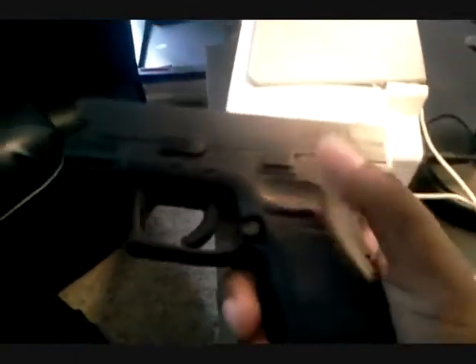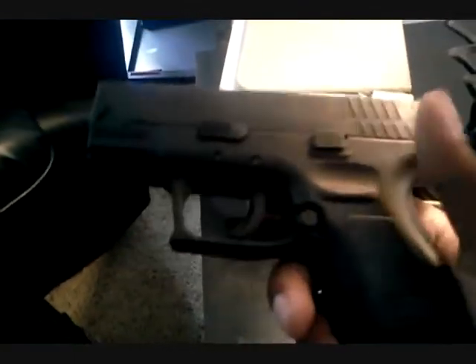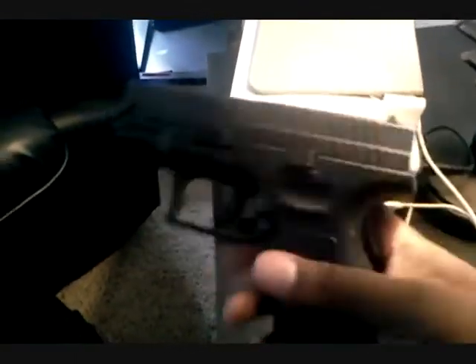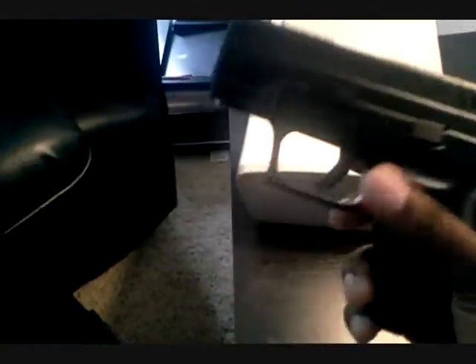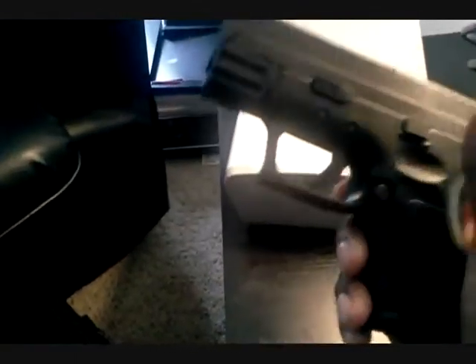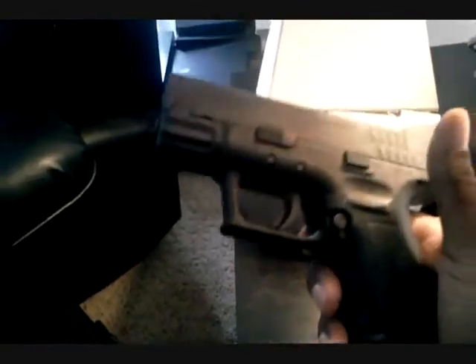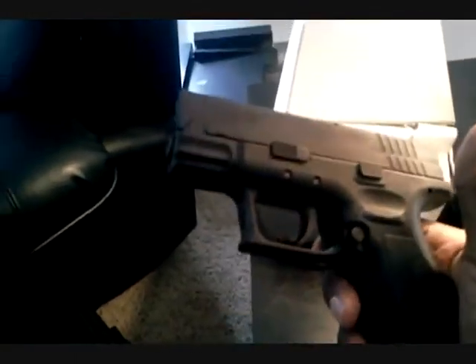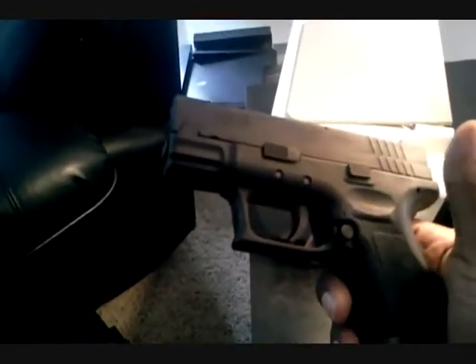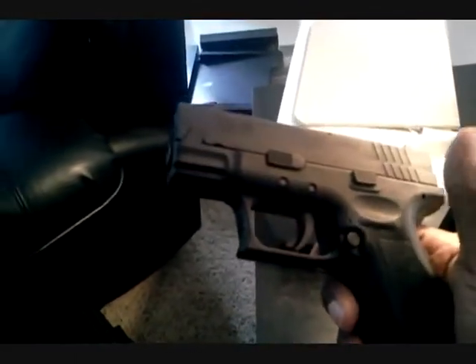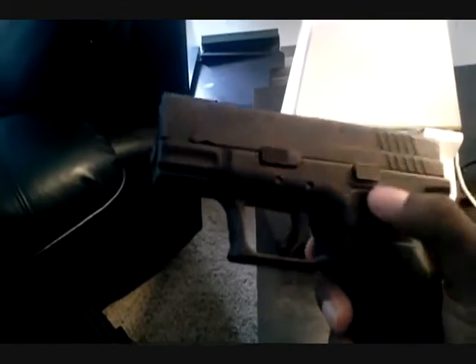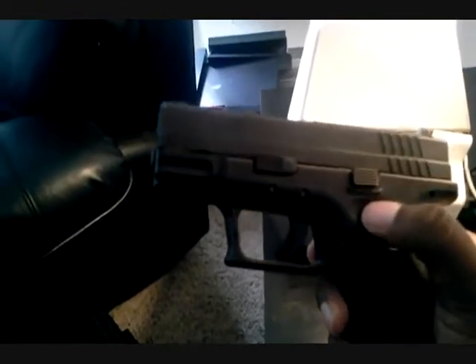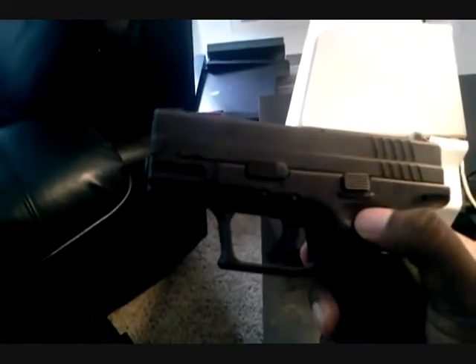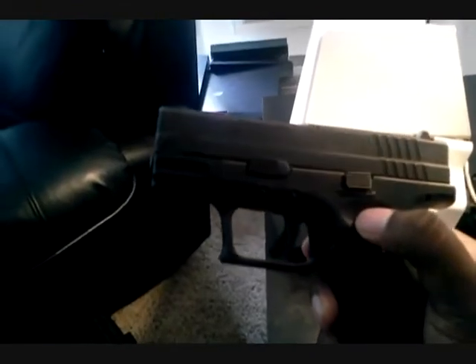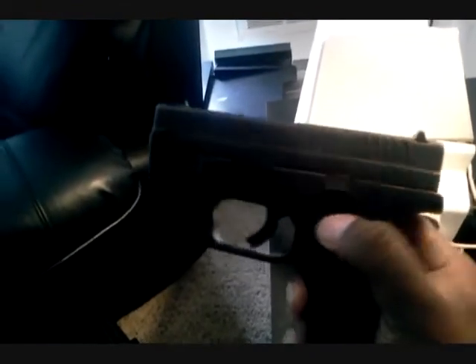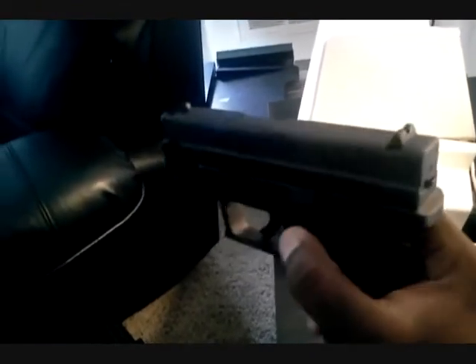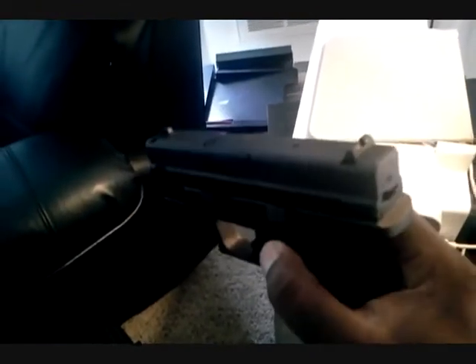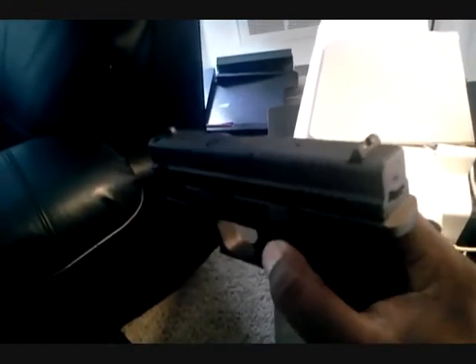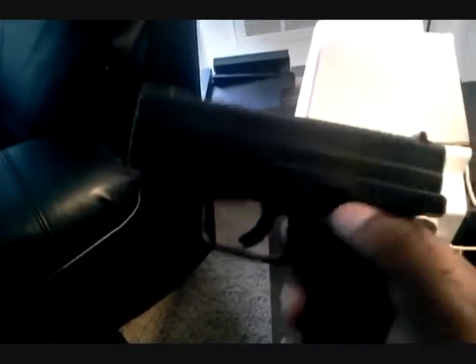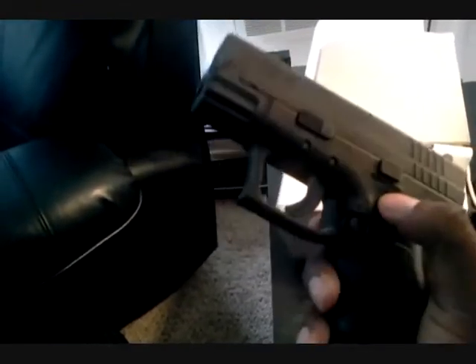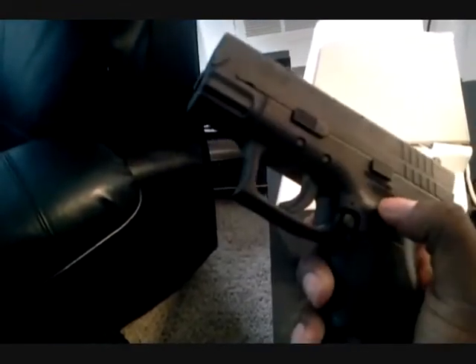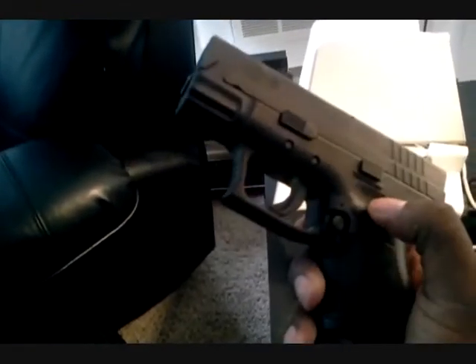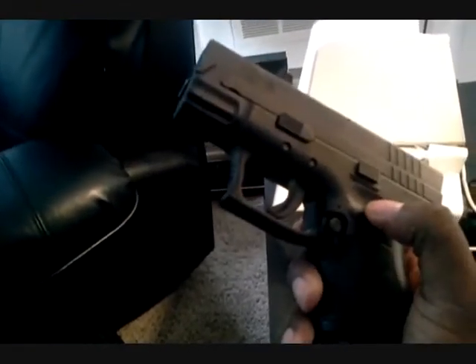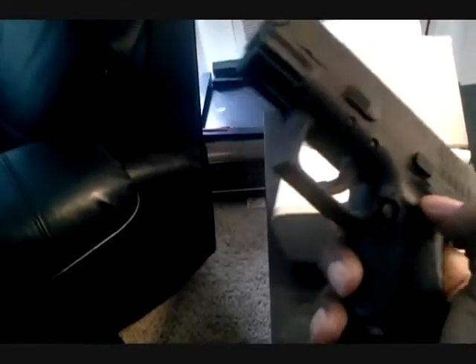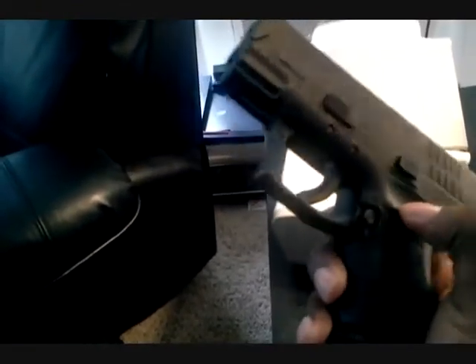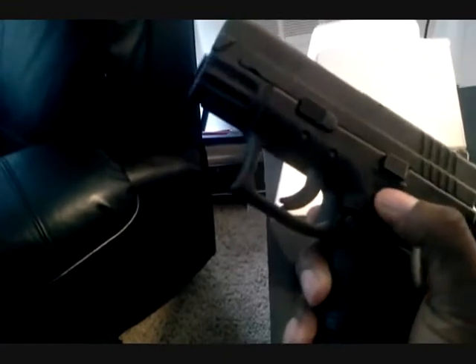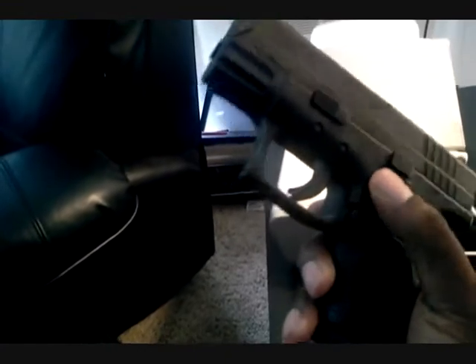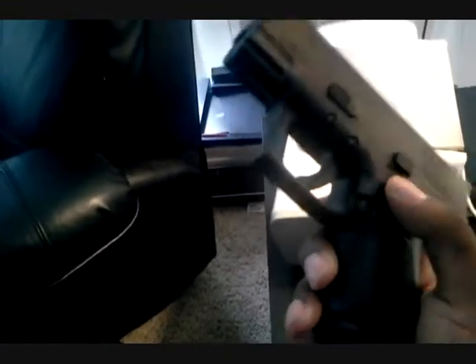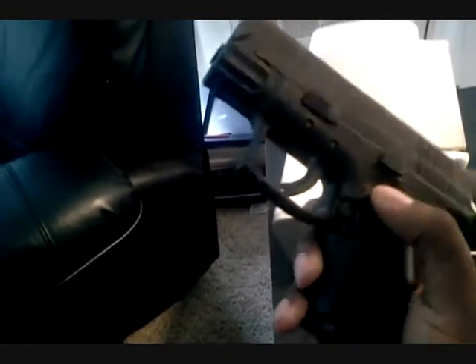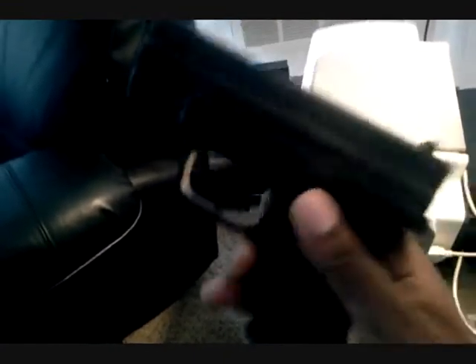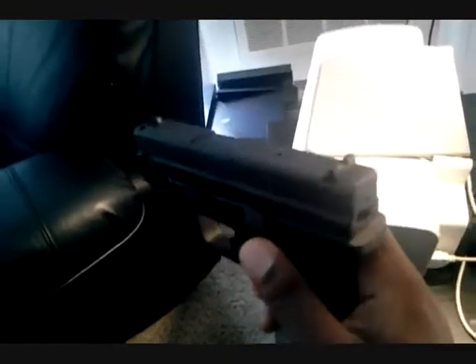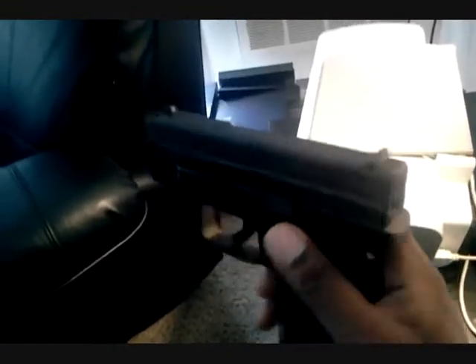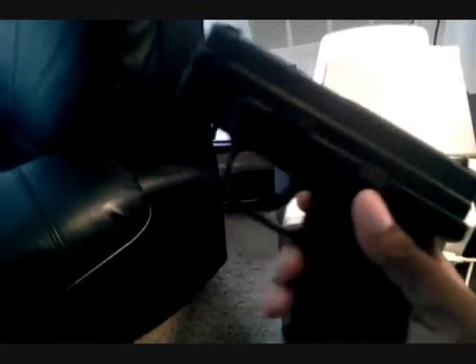What are the pros to this gun? Well, it is very durable — that's one pro. And very reliable.